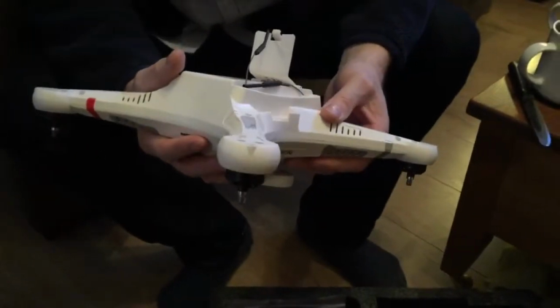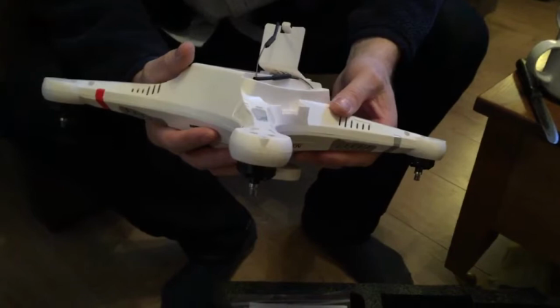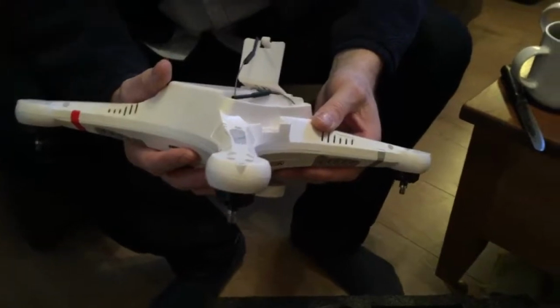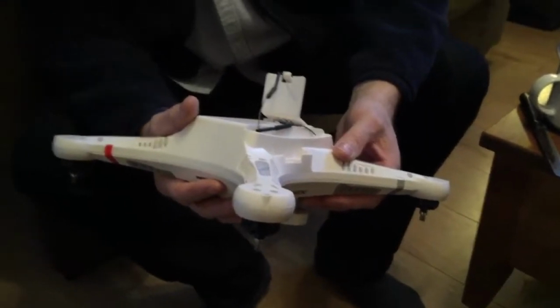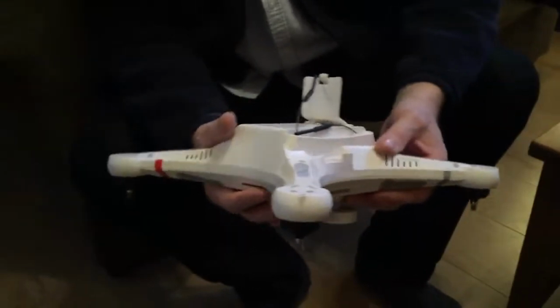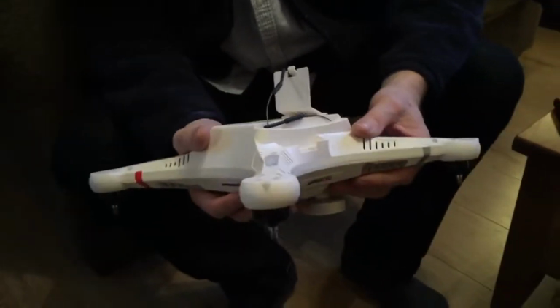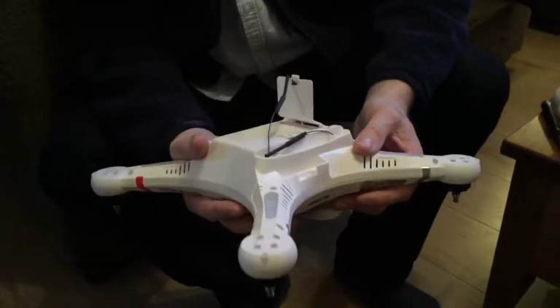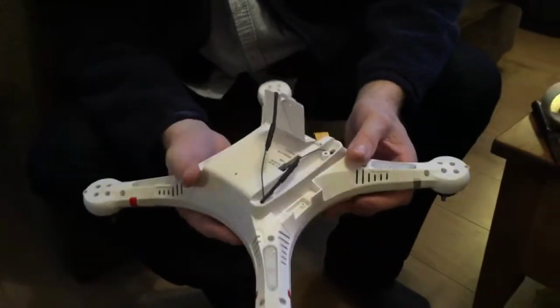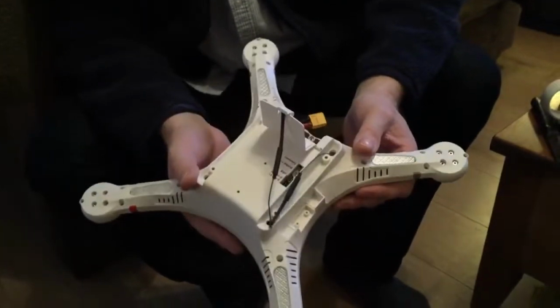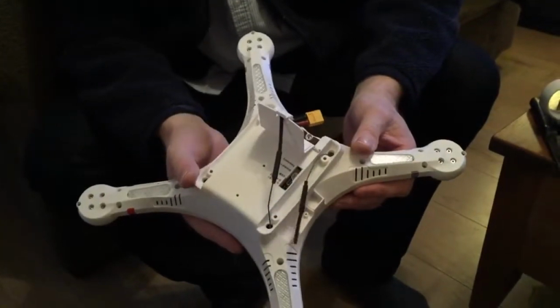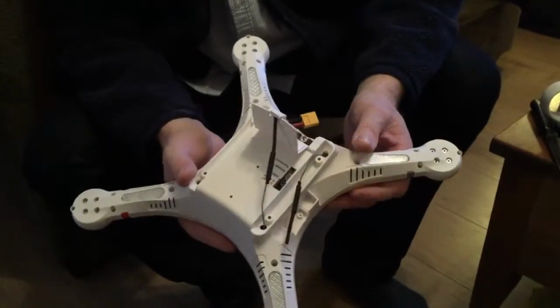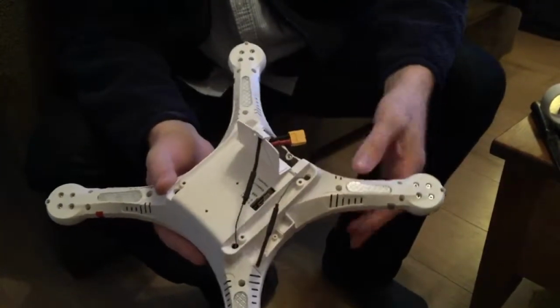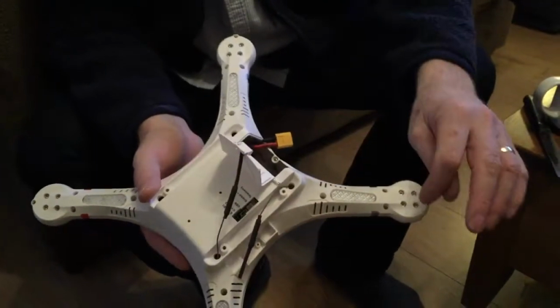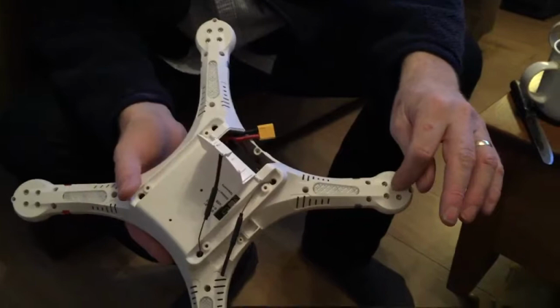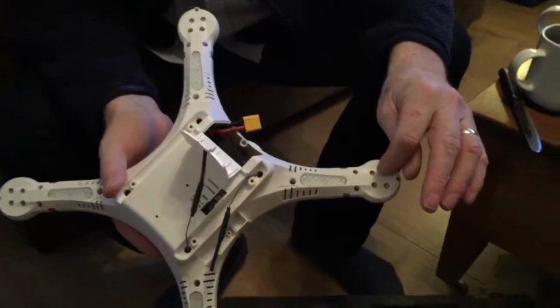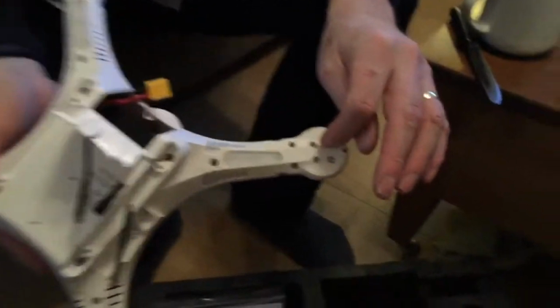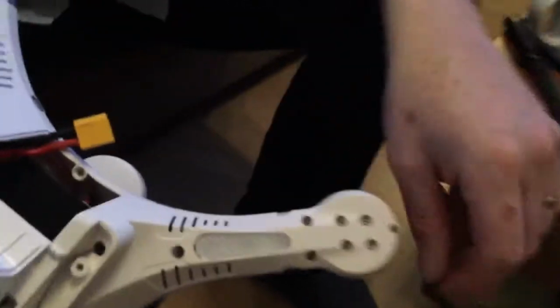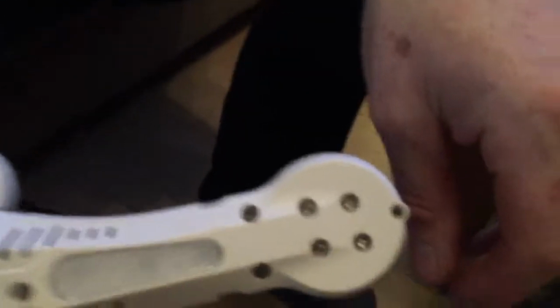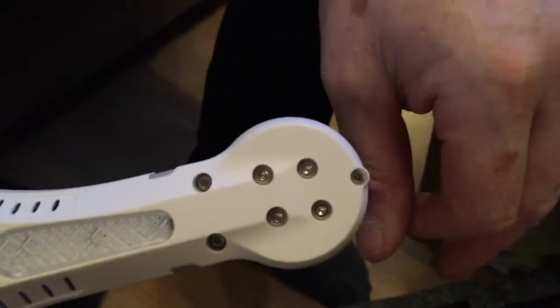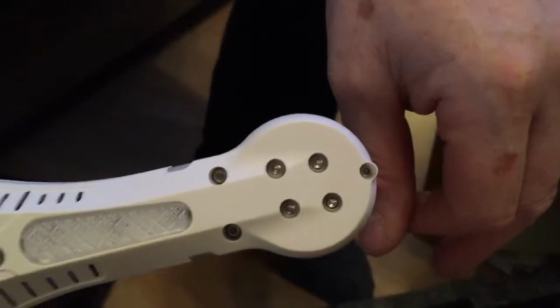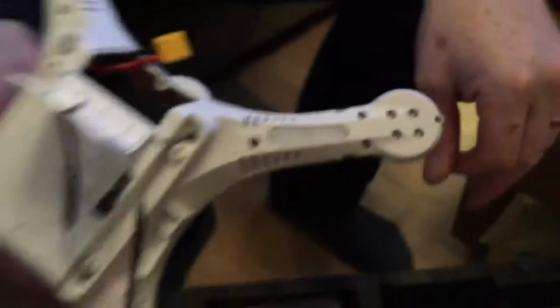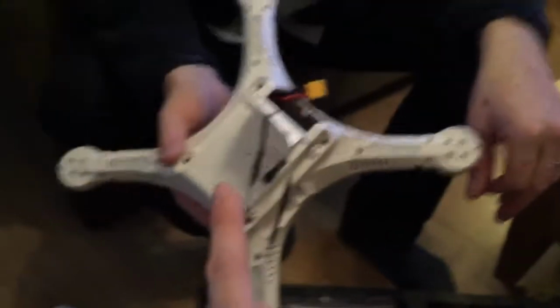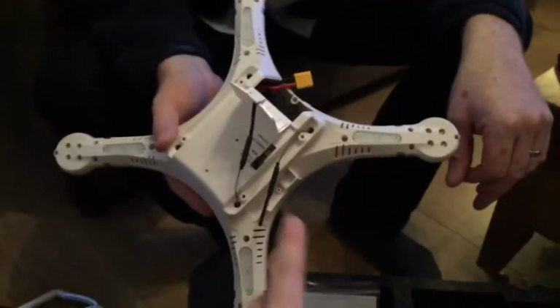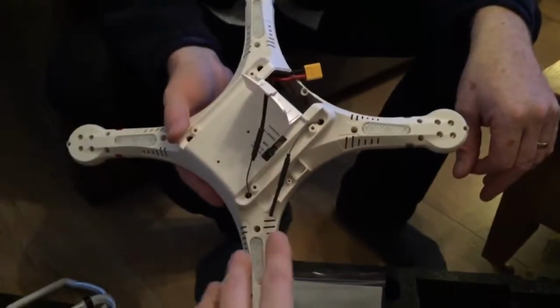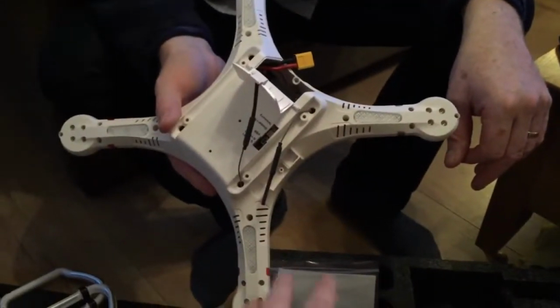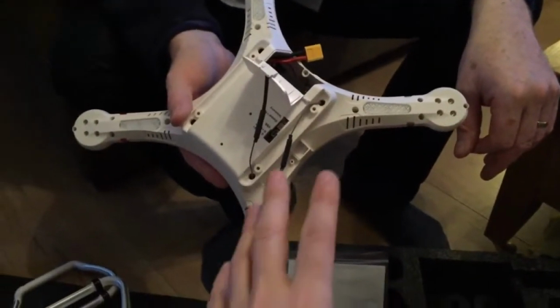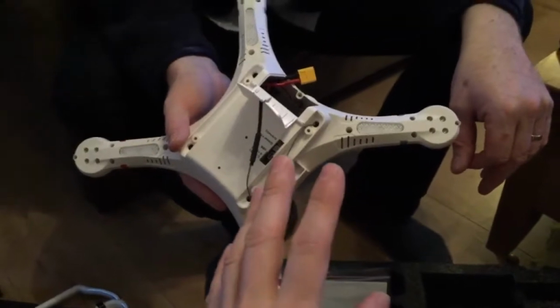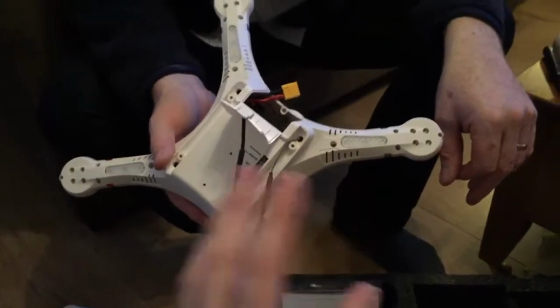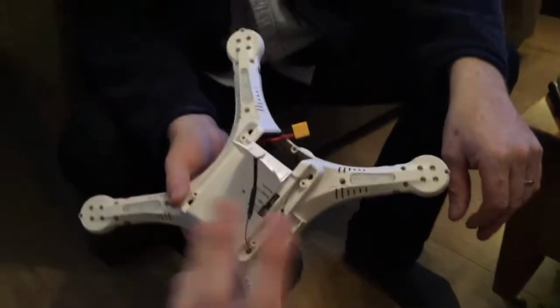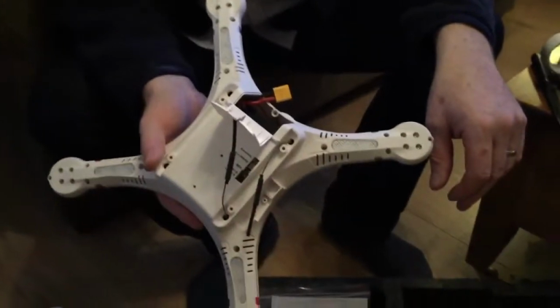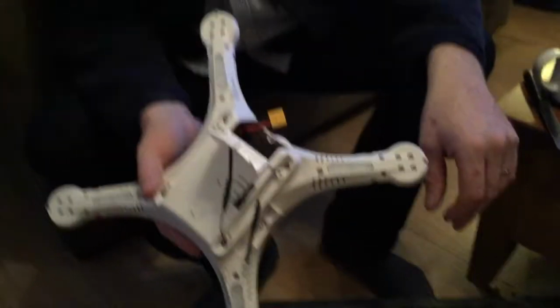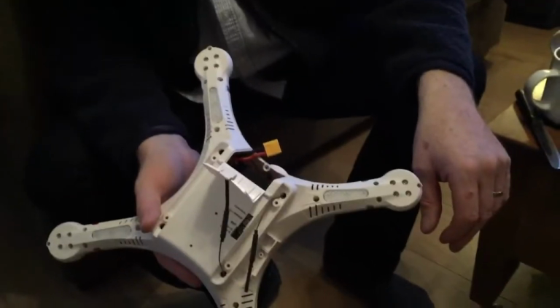Another telltale sign that it's fairly well made — you look at the bolts and everything, around the key bolts. The flight controller supports return to home and a whole host of features. Look into that if you're going to think of buying one.